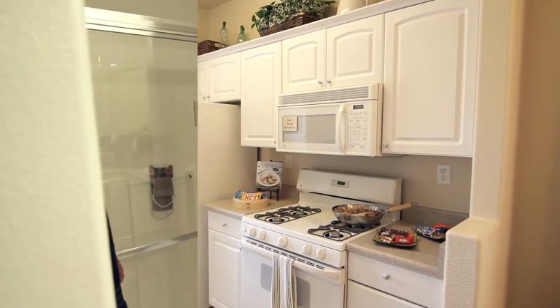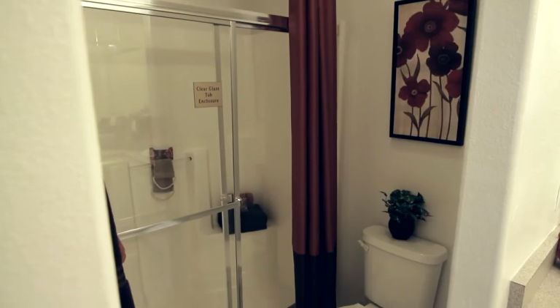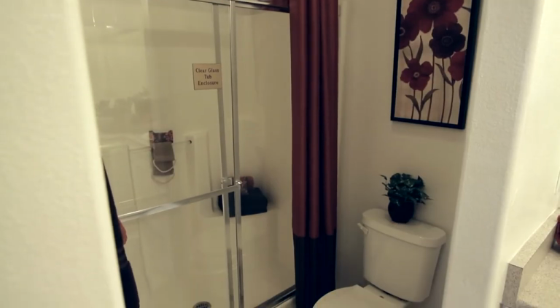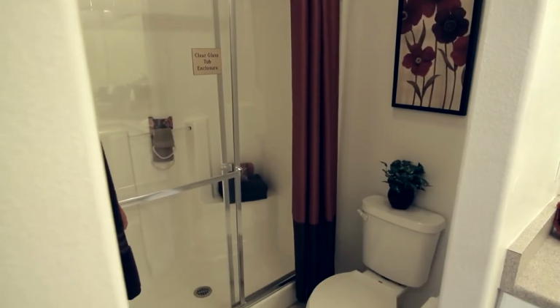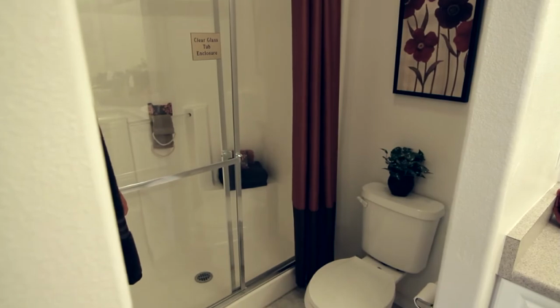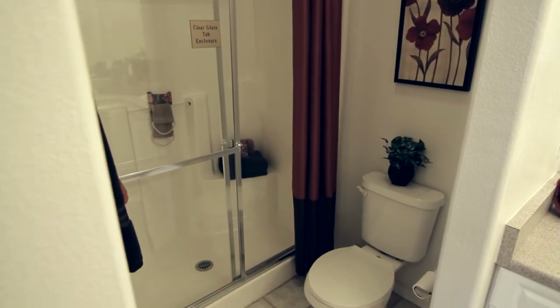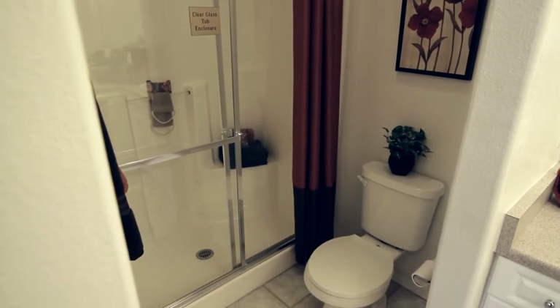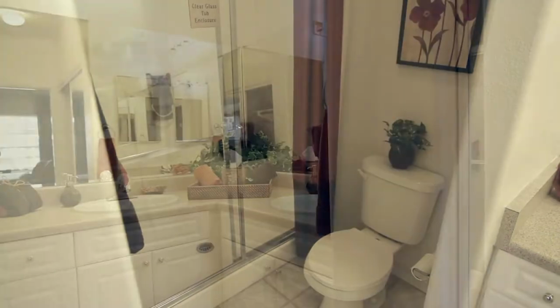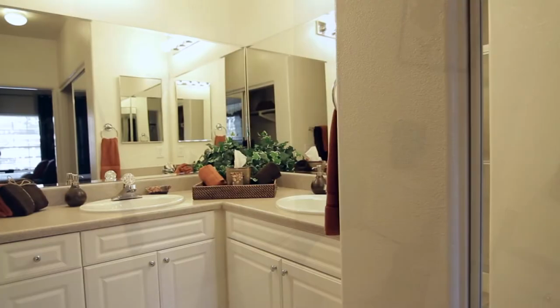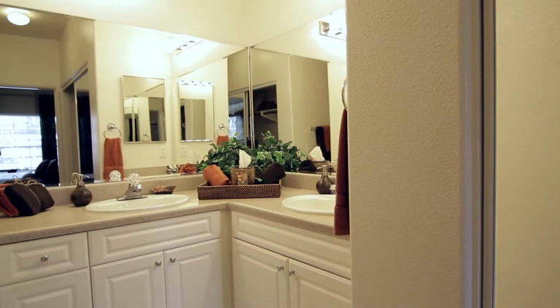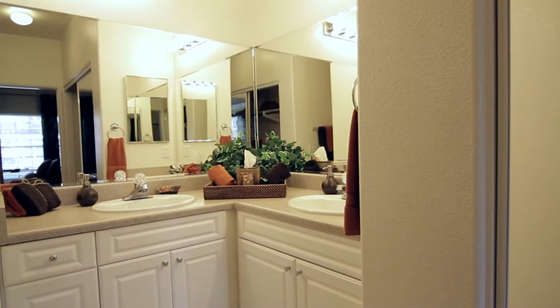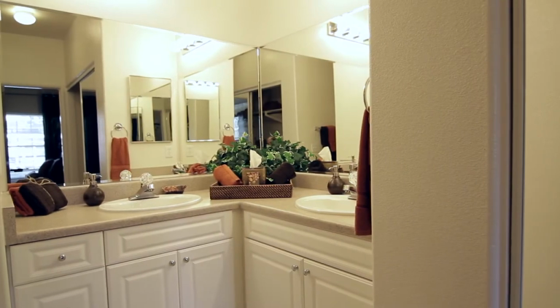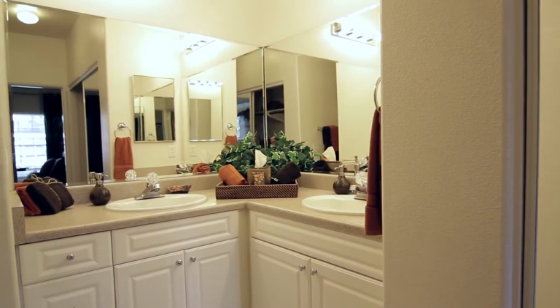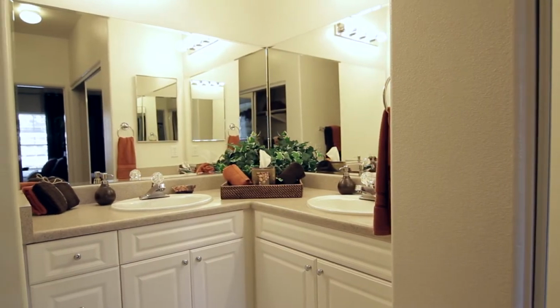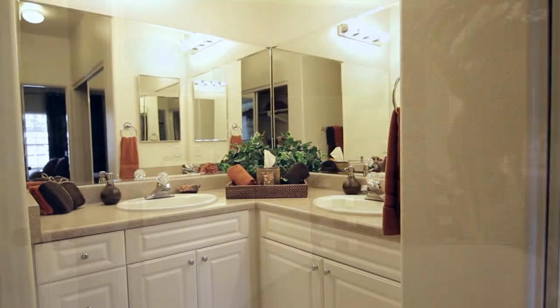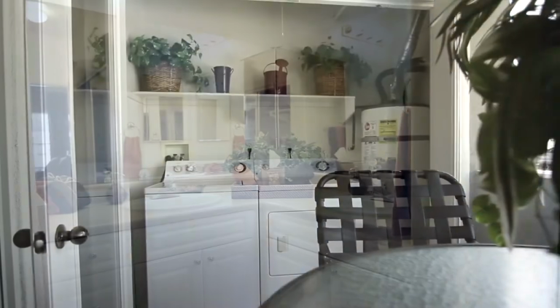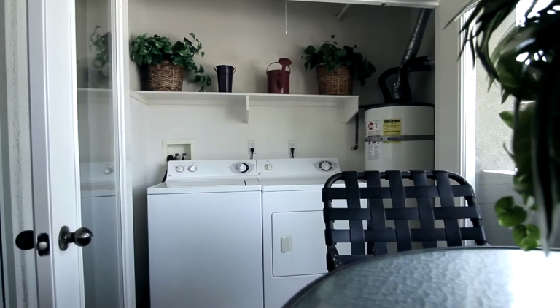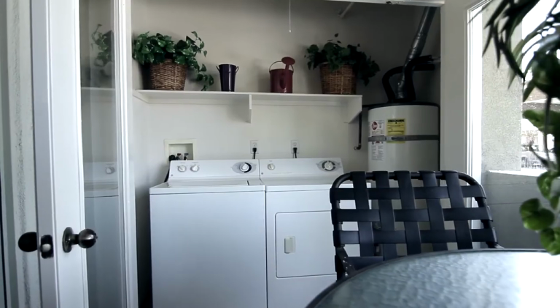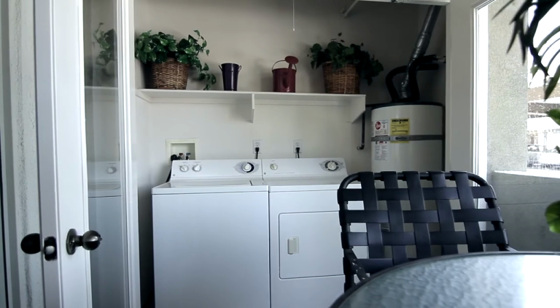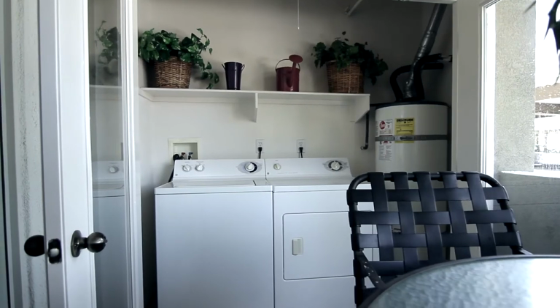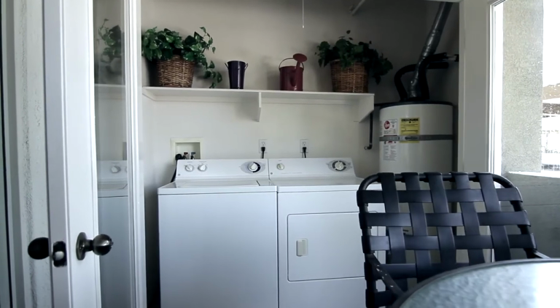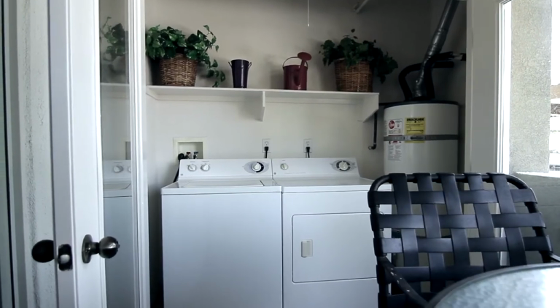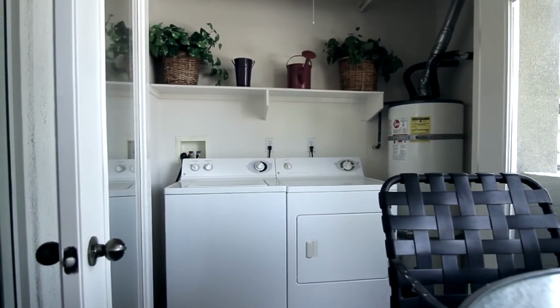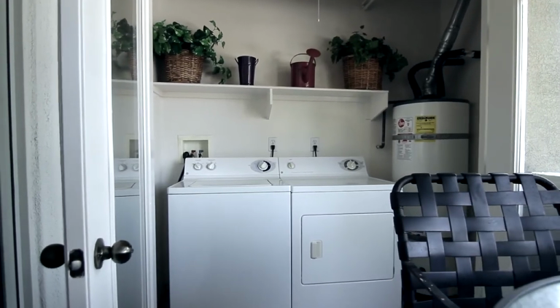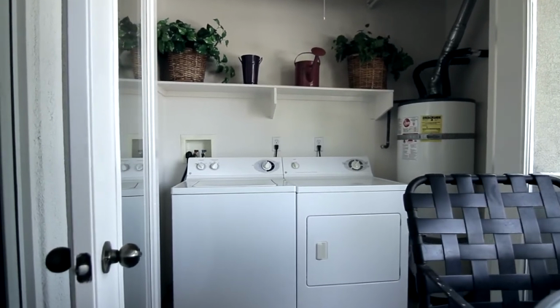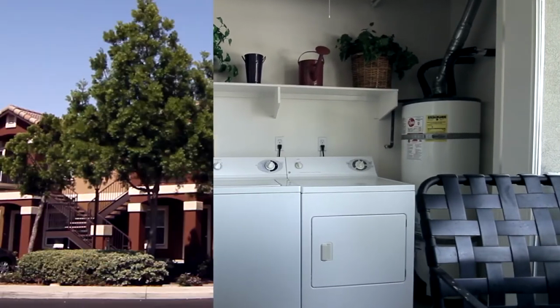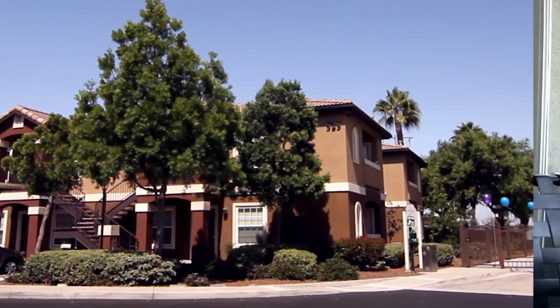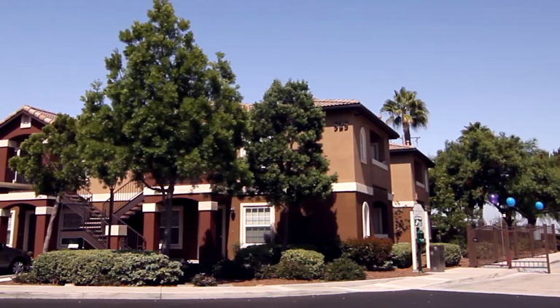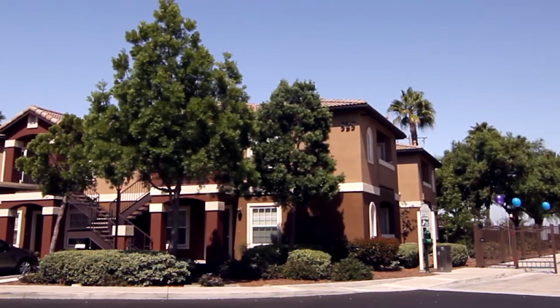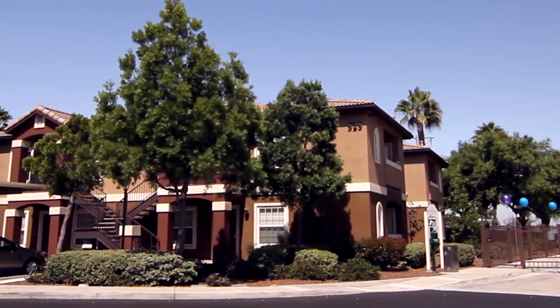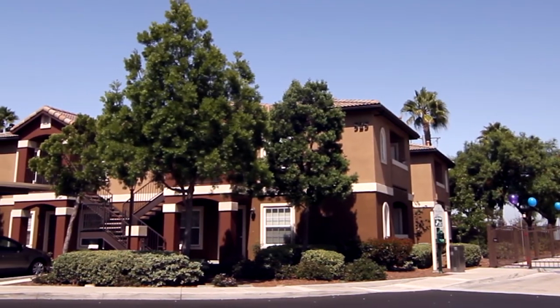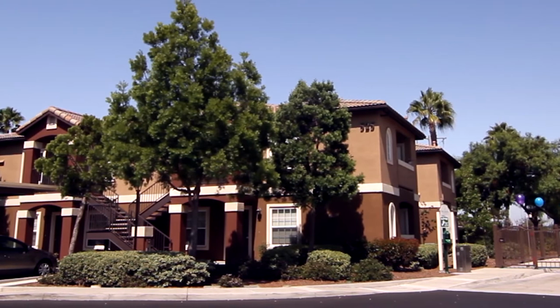You'll love your bathroom's clear glass tub enclosure, excellent countertop space, and extra storage. And with a washer and dryer in-unit, you won't have to sweat getting the laundry done.